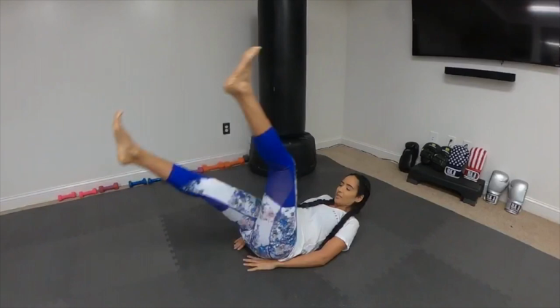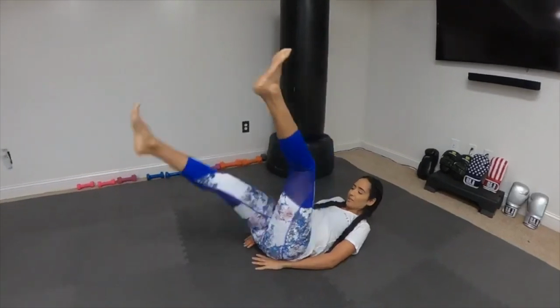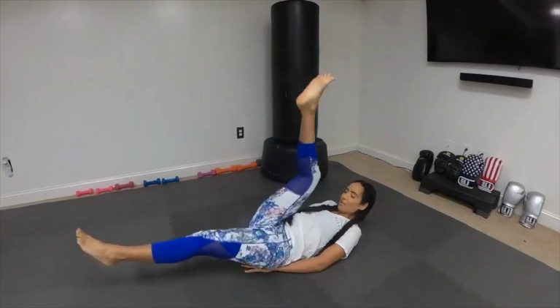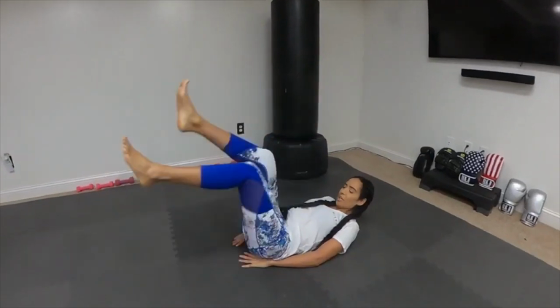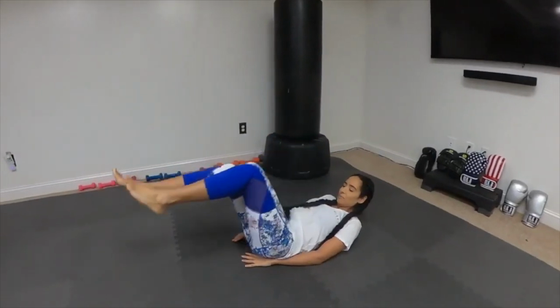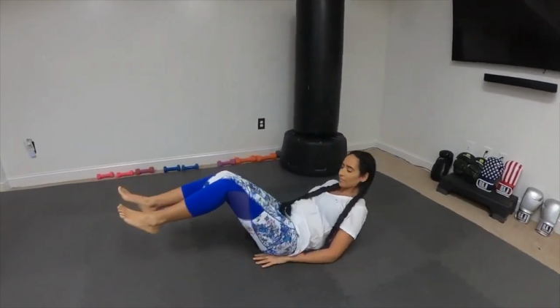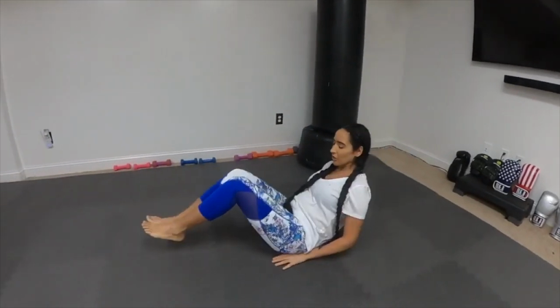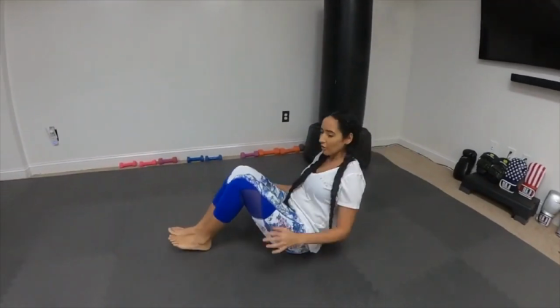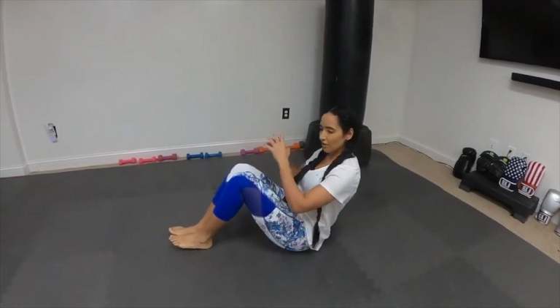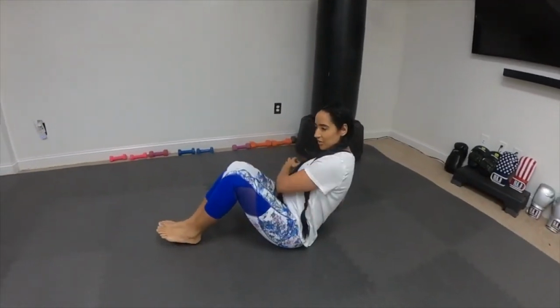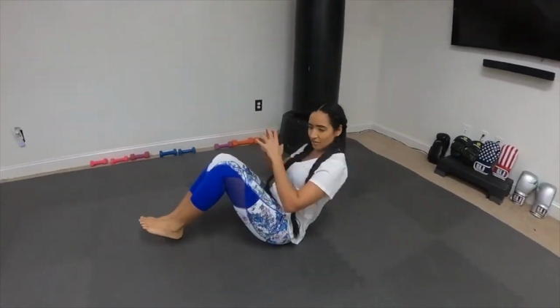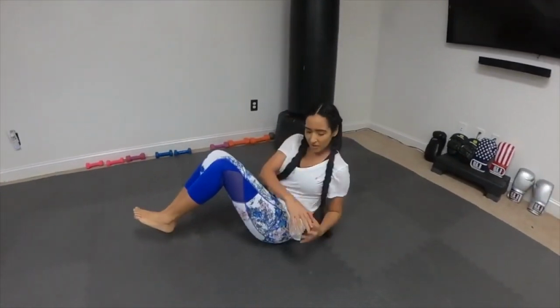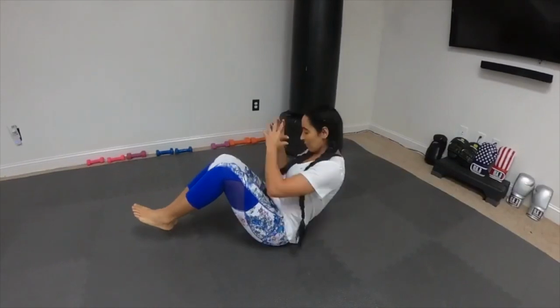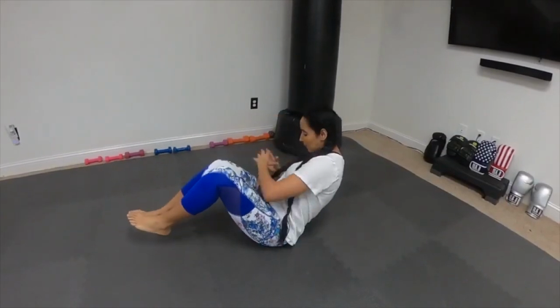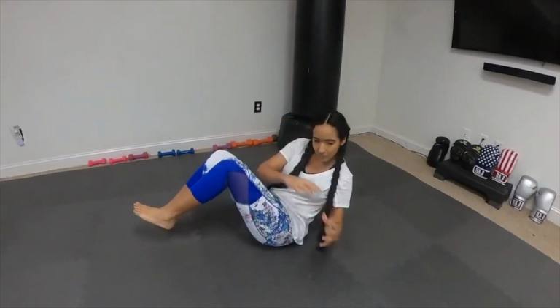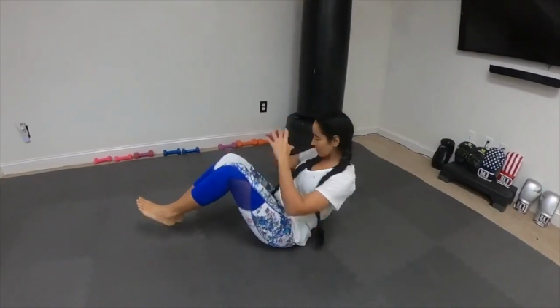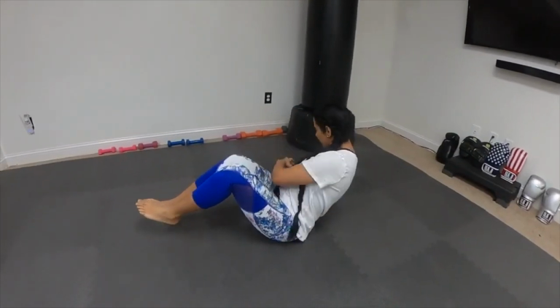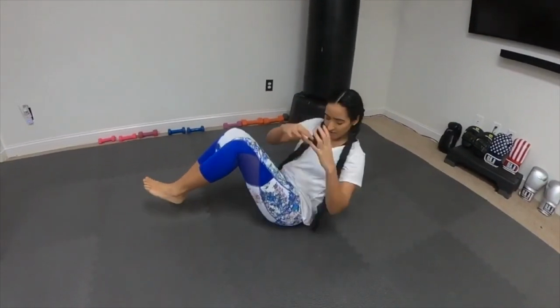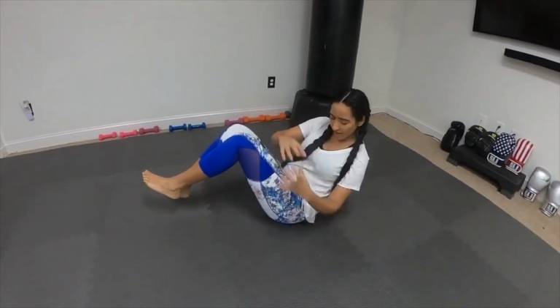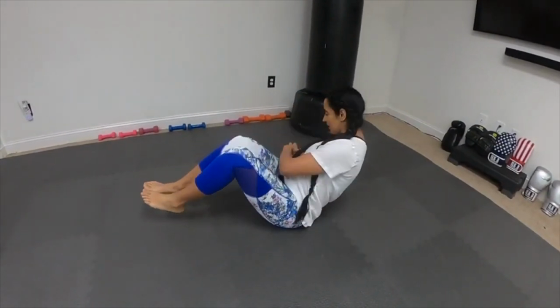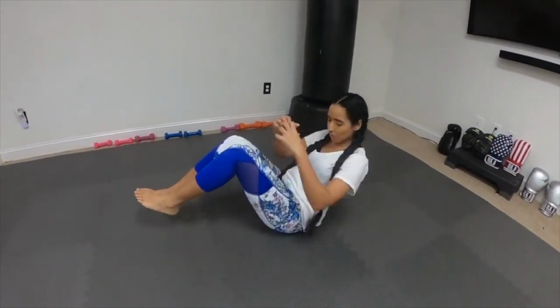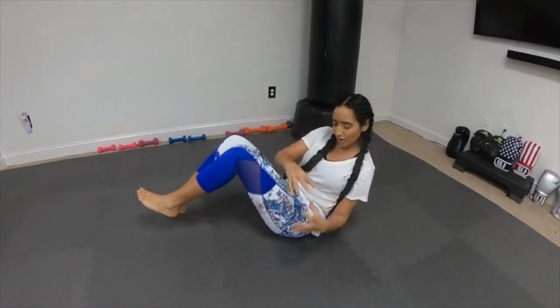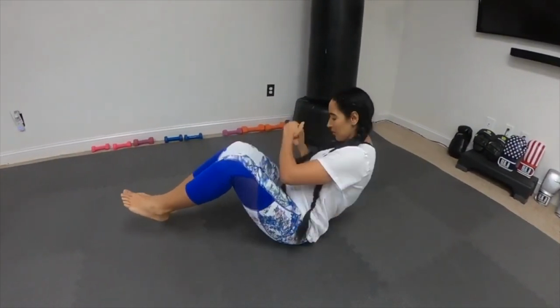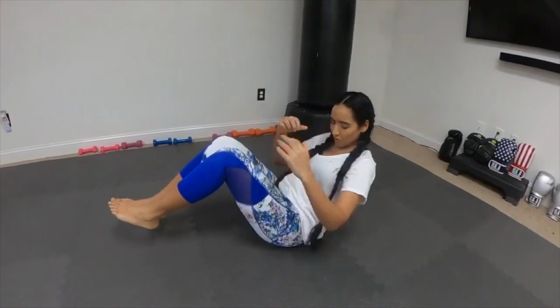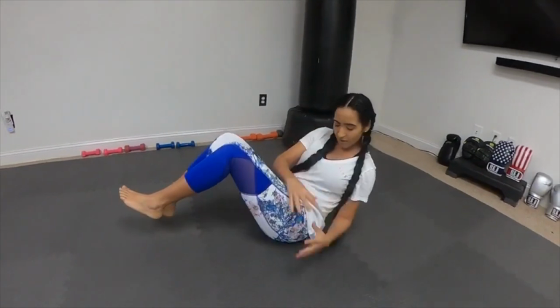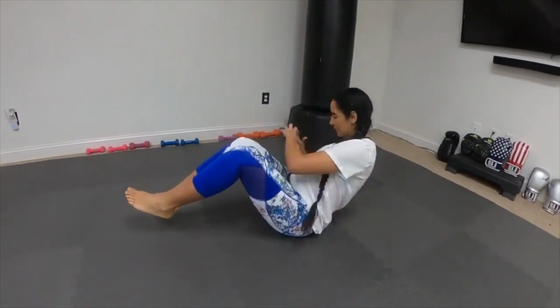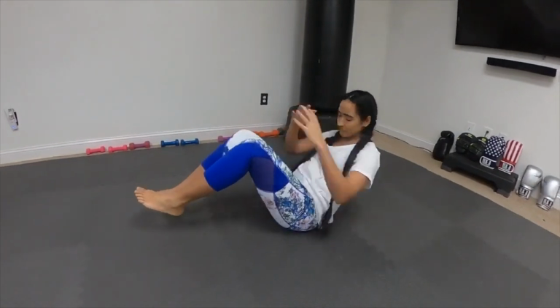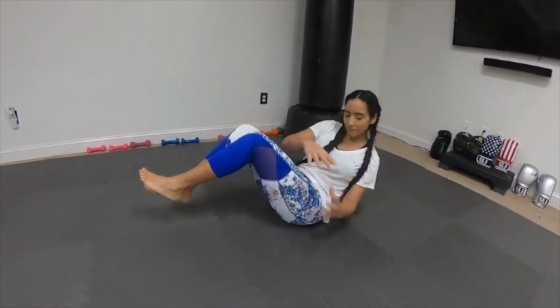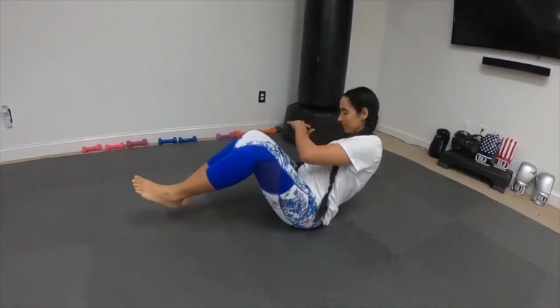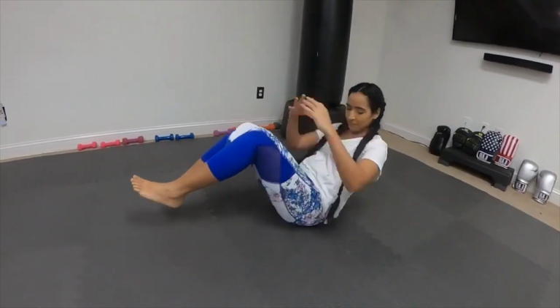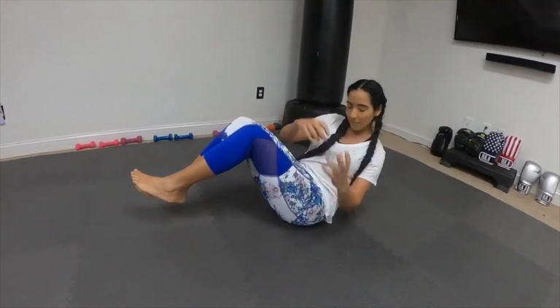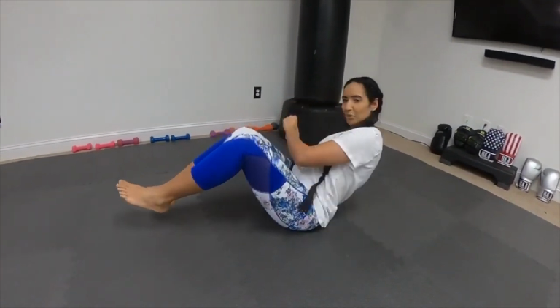Yes, from here you're going to go for that Russian twist, another 15. Side to side, engage that core, push forward and breathe.